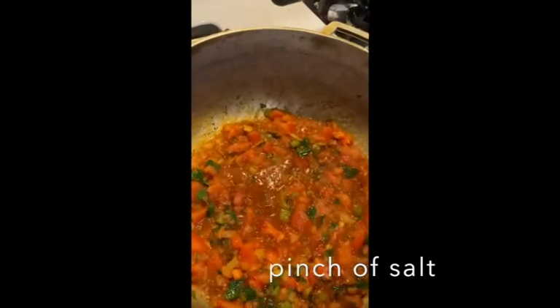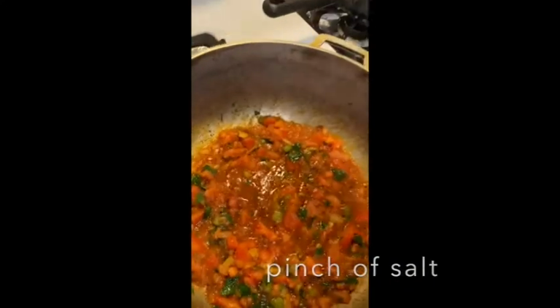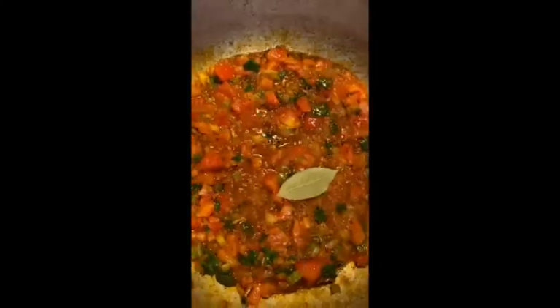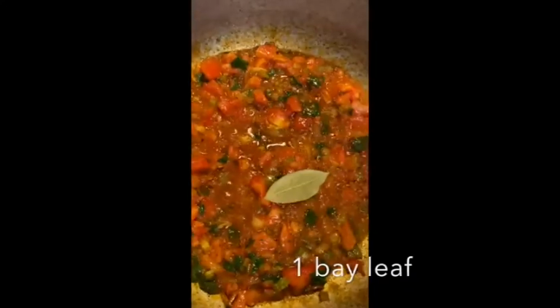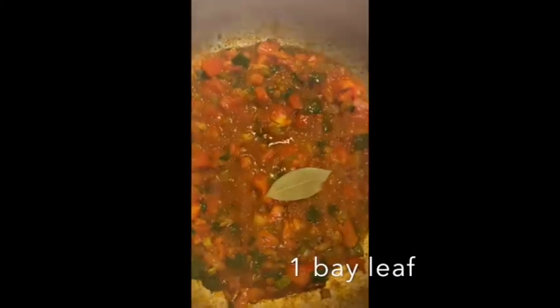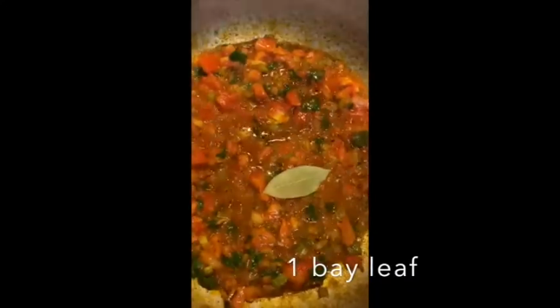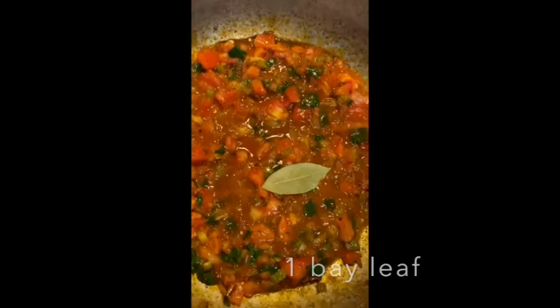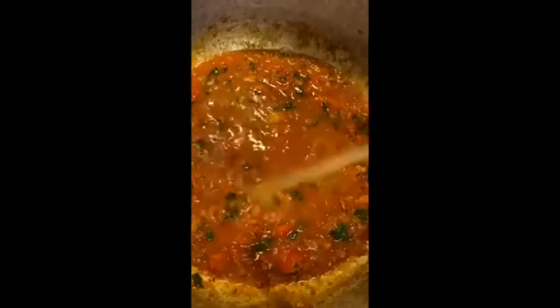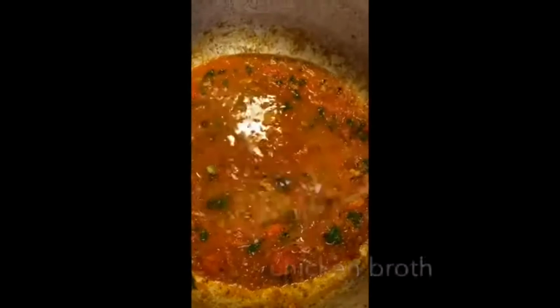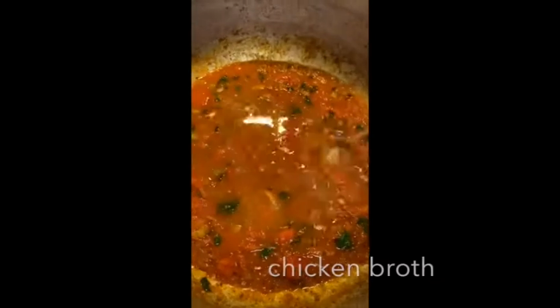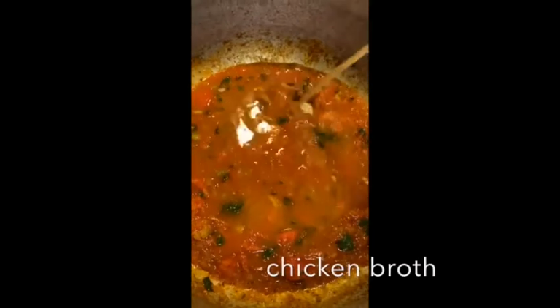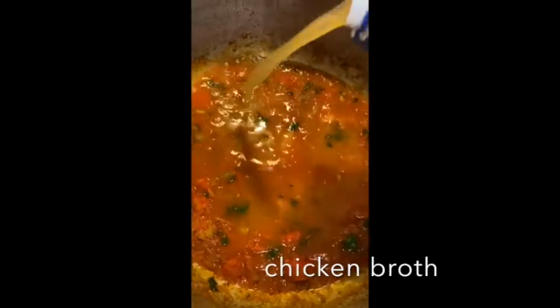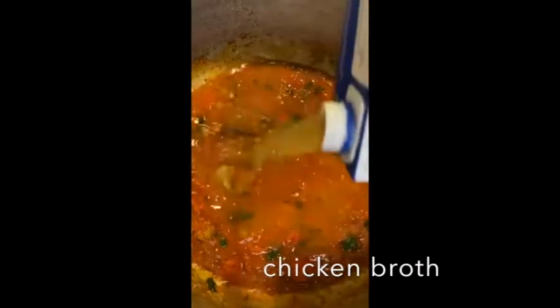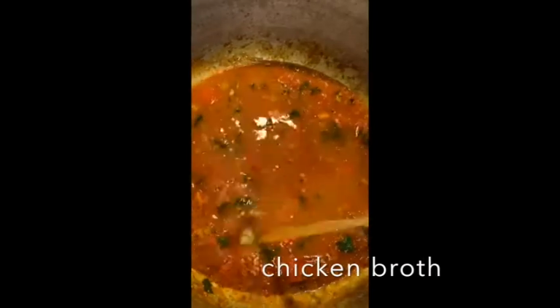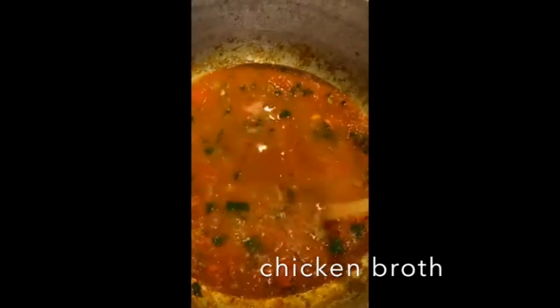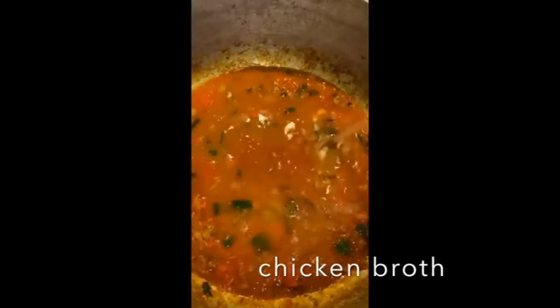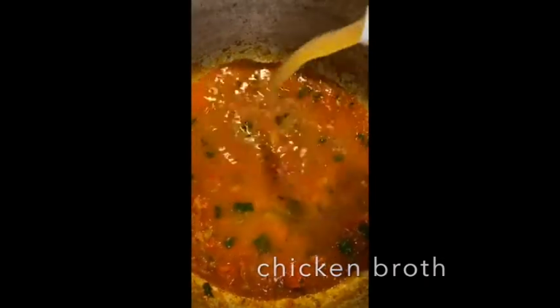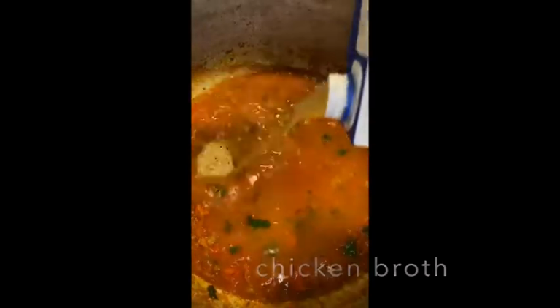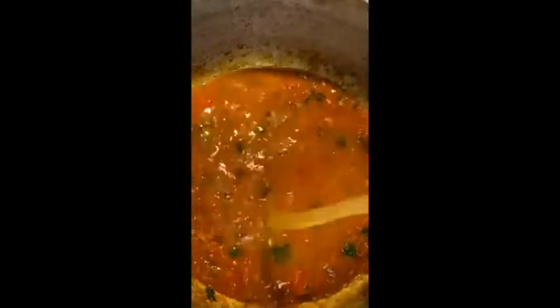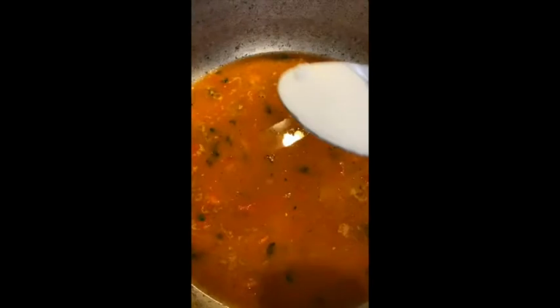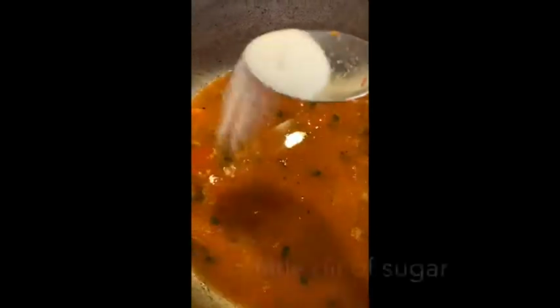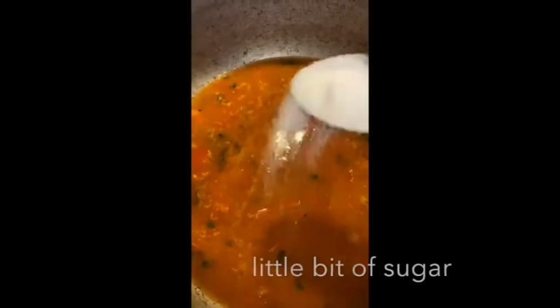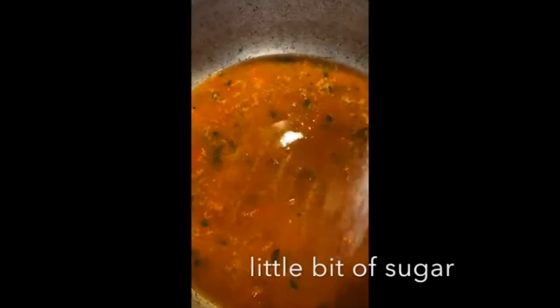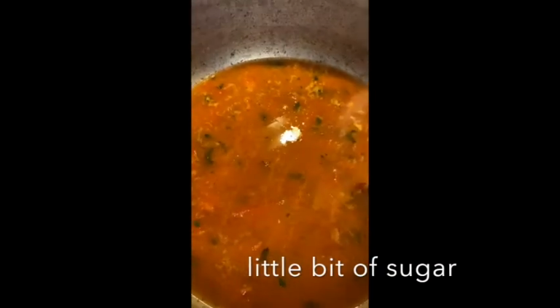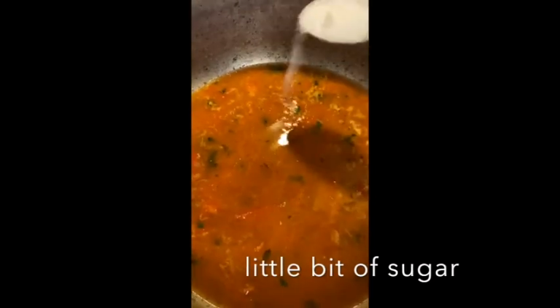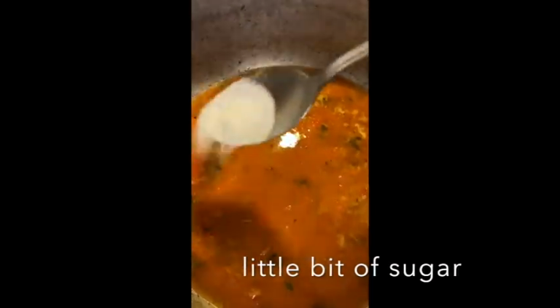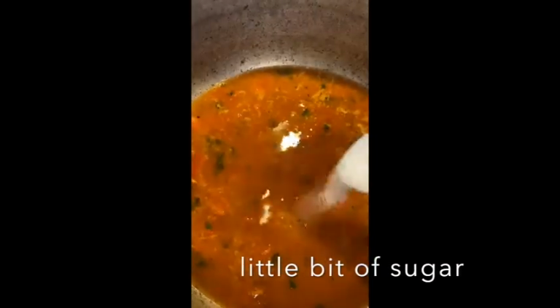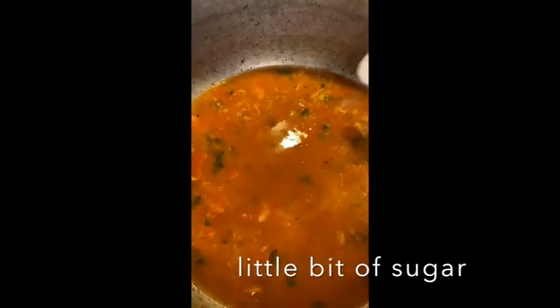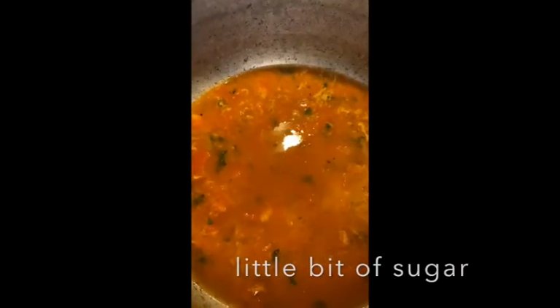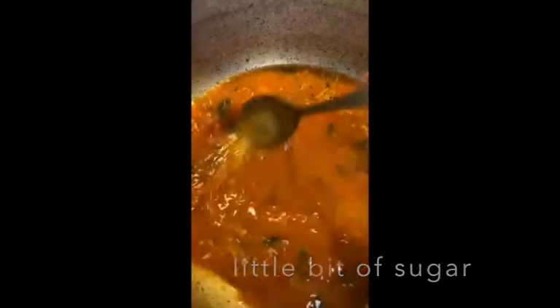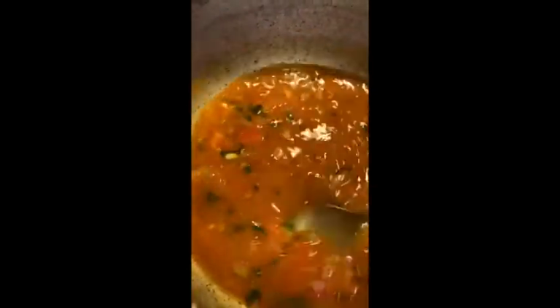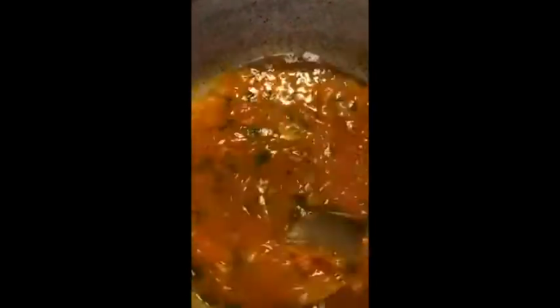Add a little bit of salt, one bay leaf, and some chicken broth. Just mix it all up and let it boil. I put a little bit of sugar just for a little sweetness.